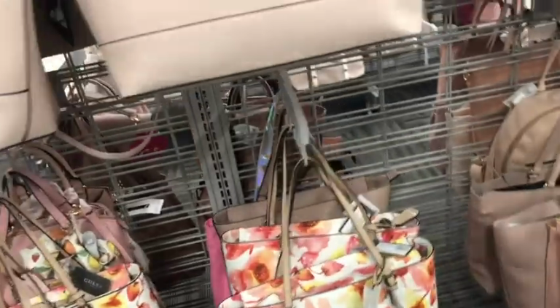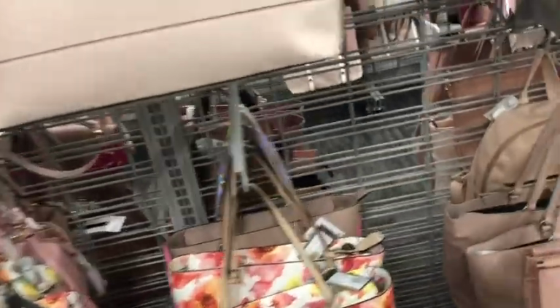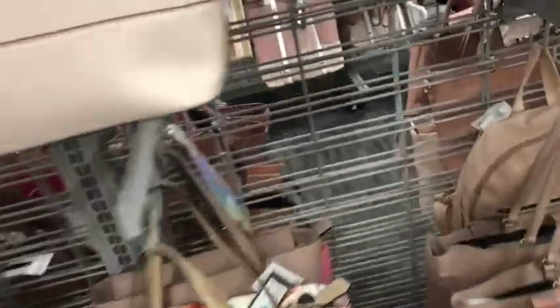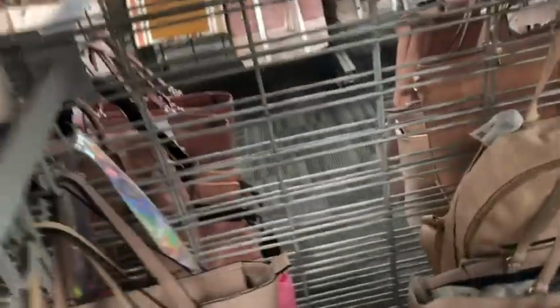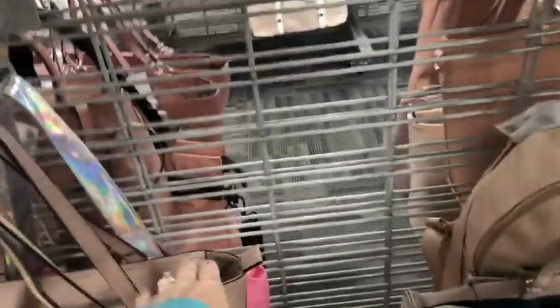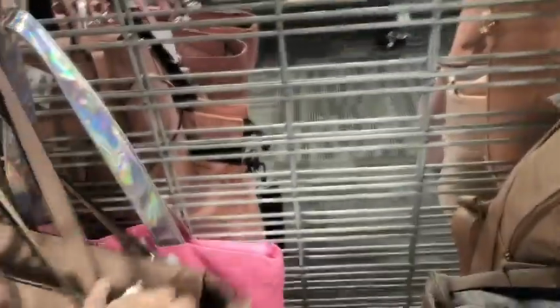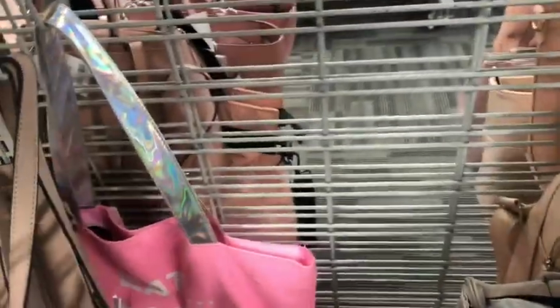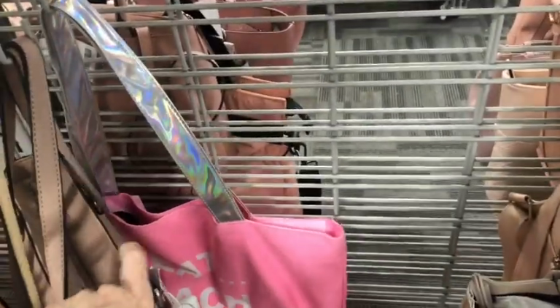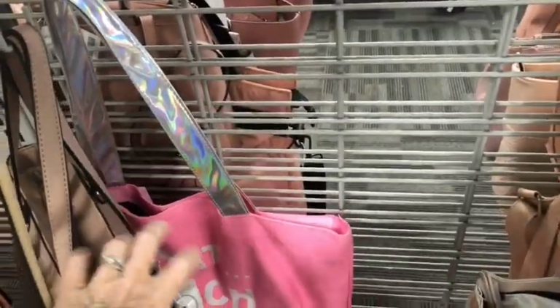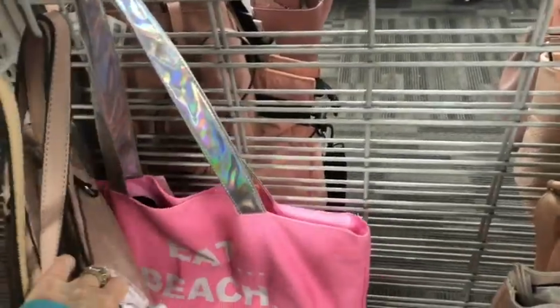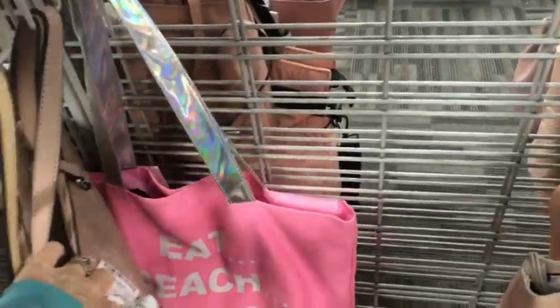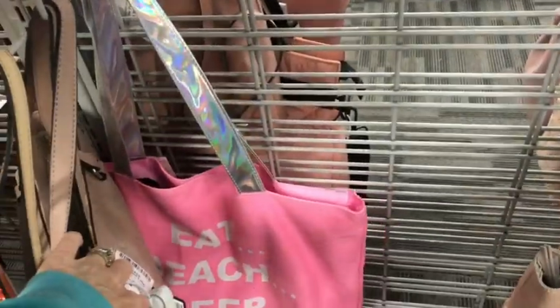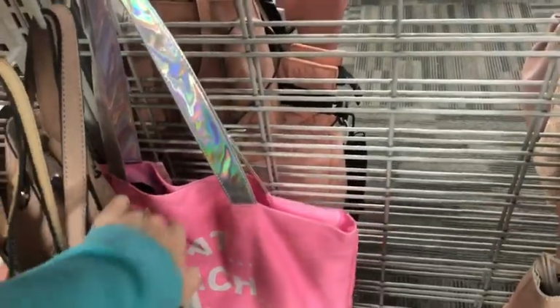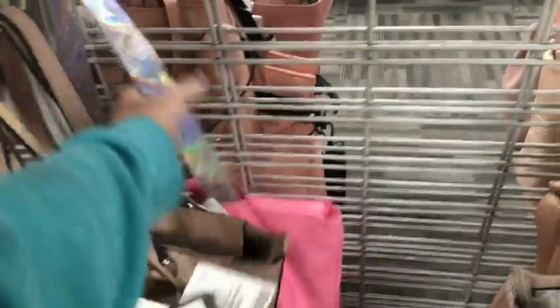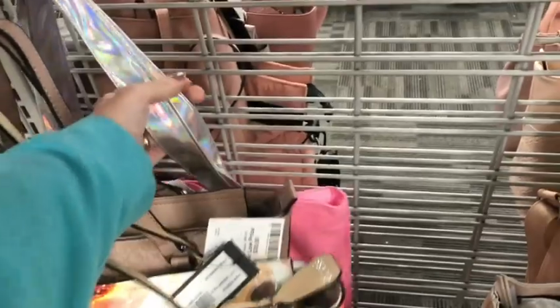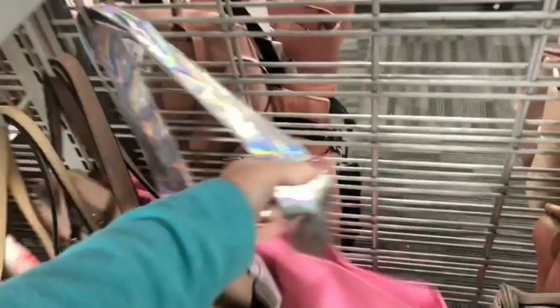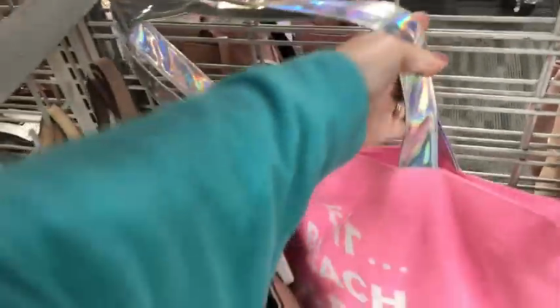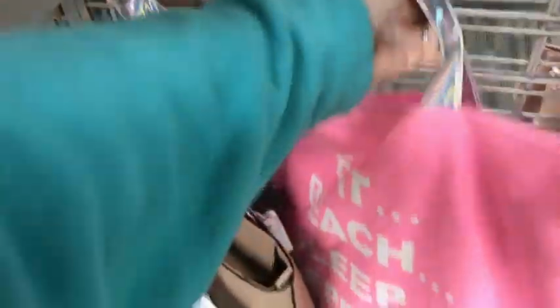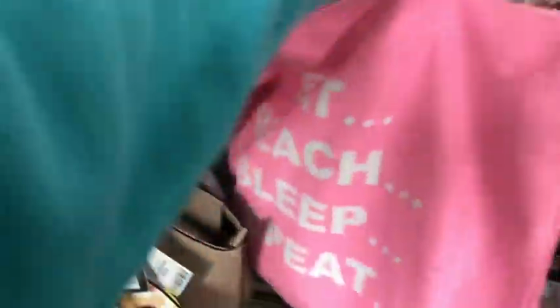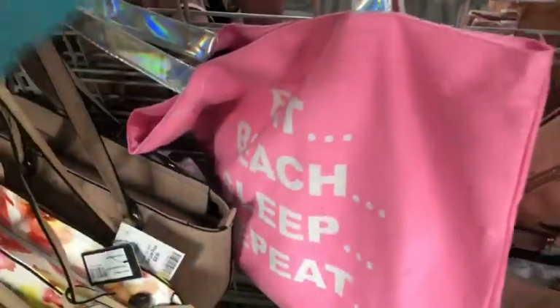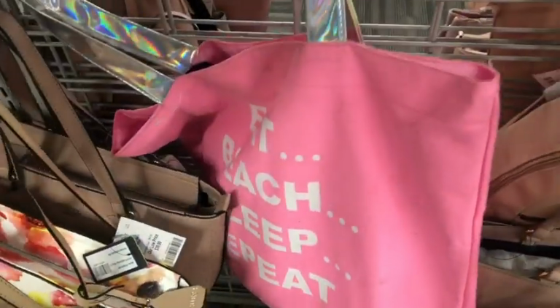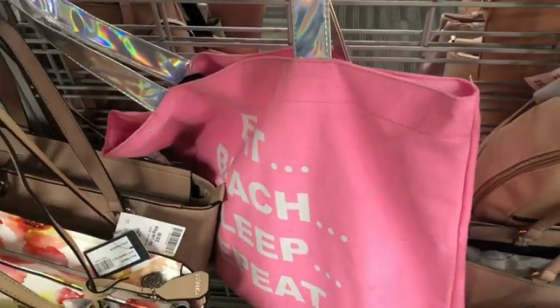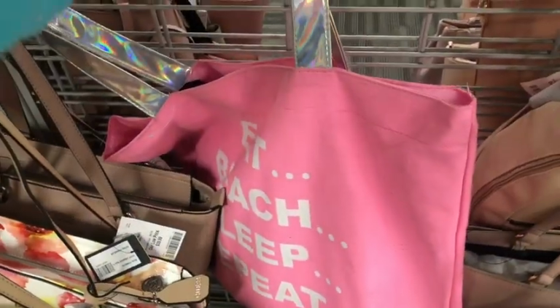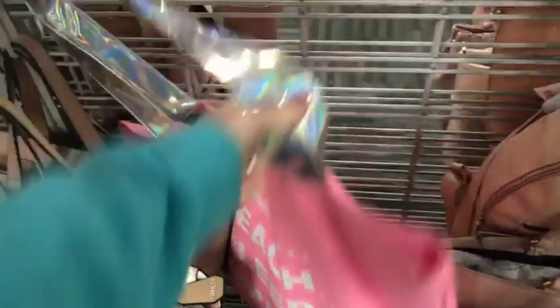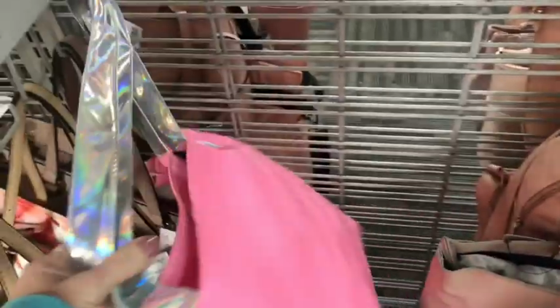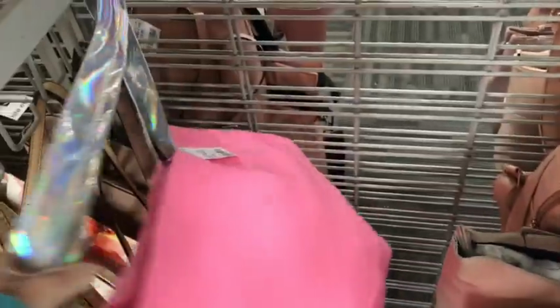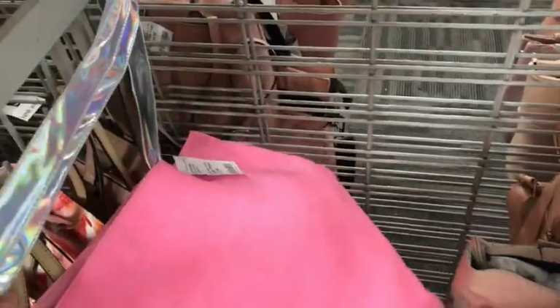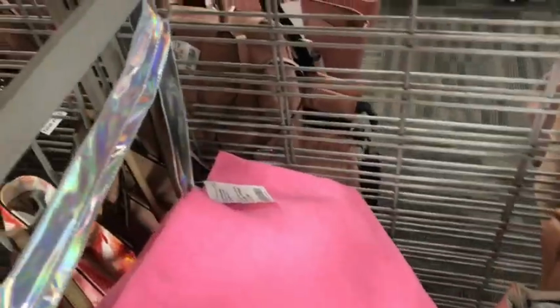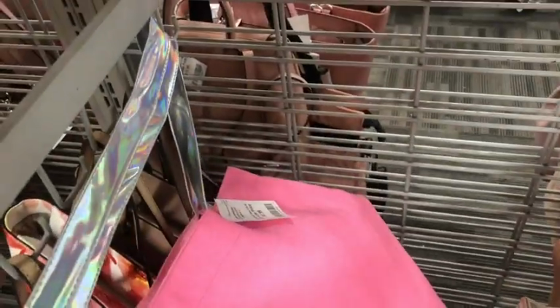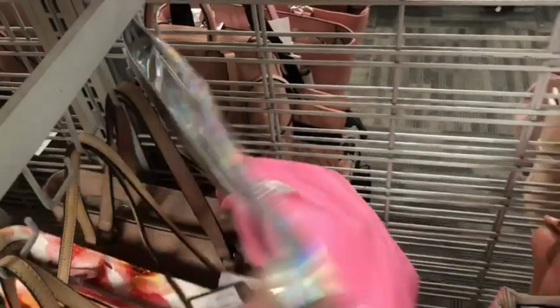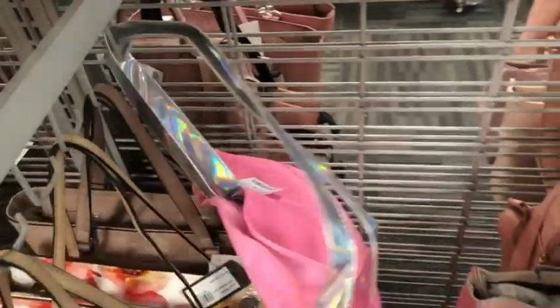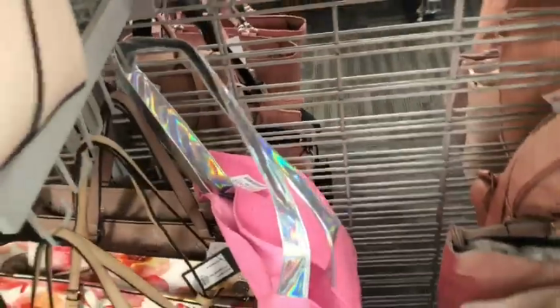What is this hot pink tote back here? 'Eat beach sleep repeat.' That's cute. Red beach bag. I have a sweater that says that on it. $8. That's it.